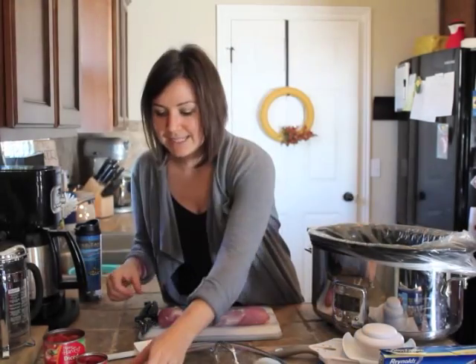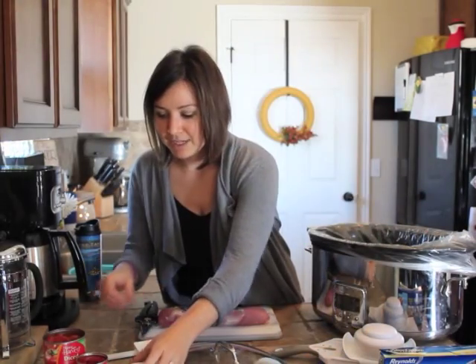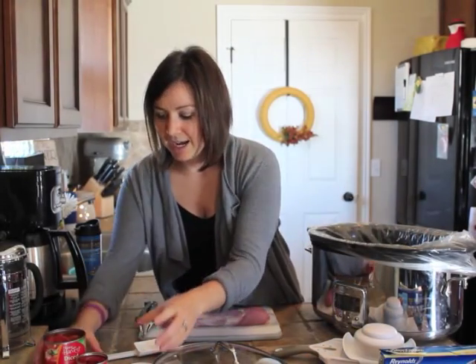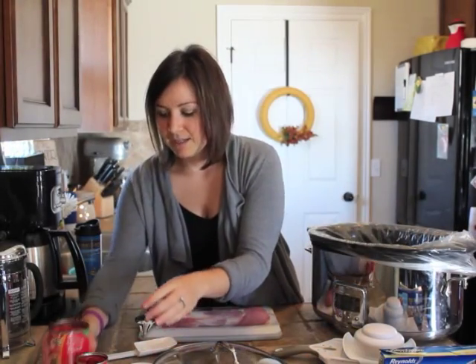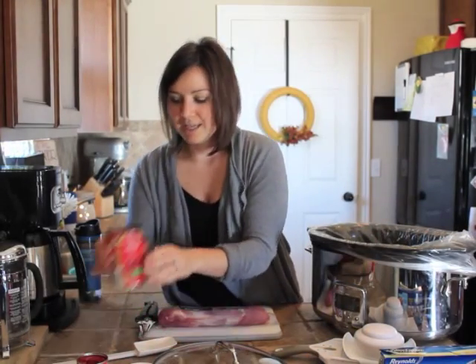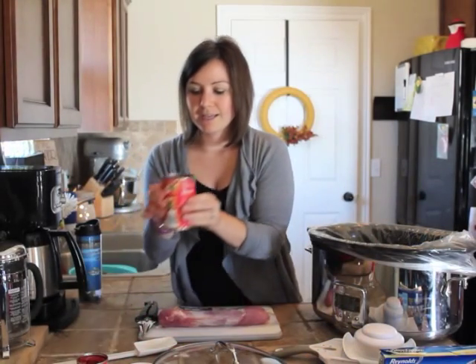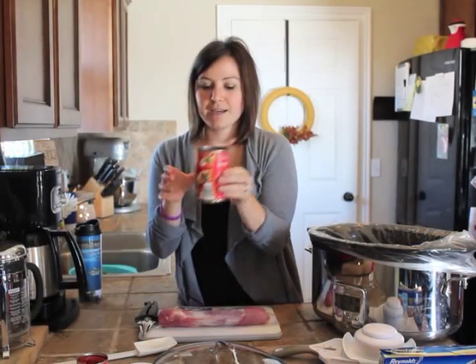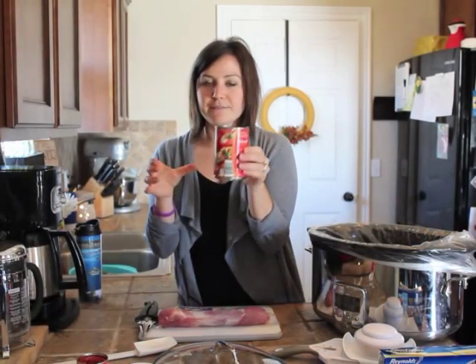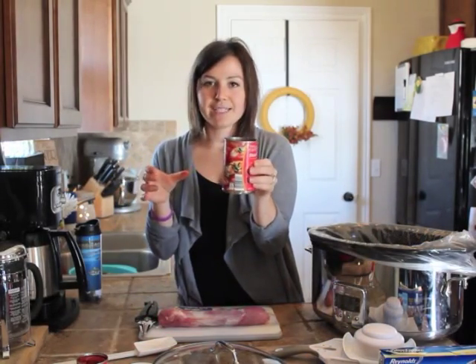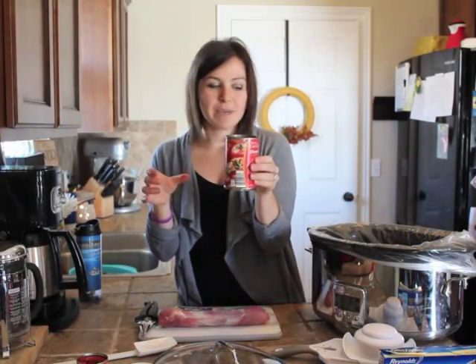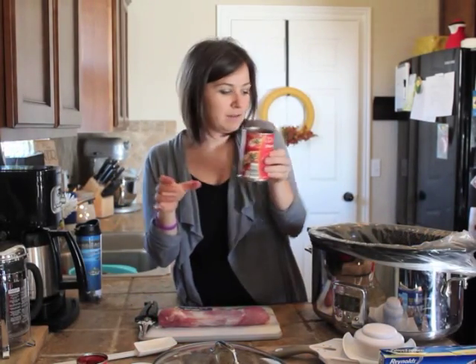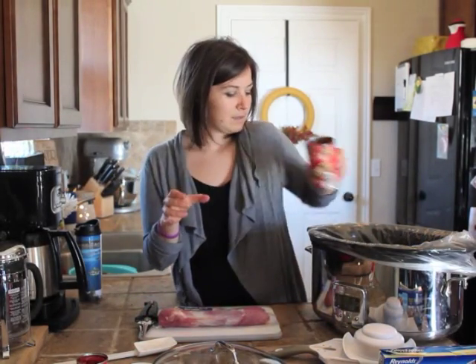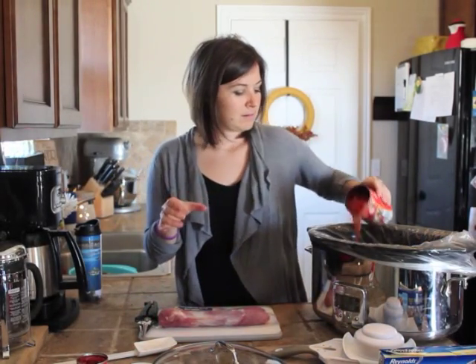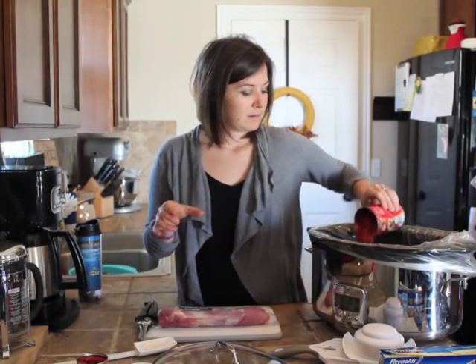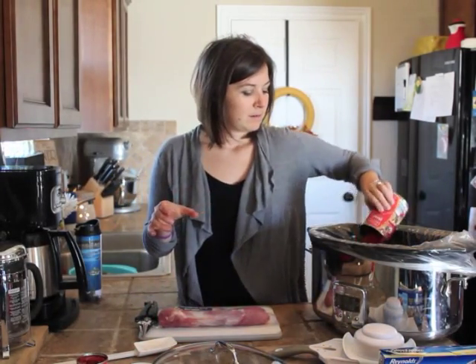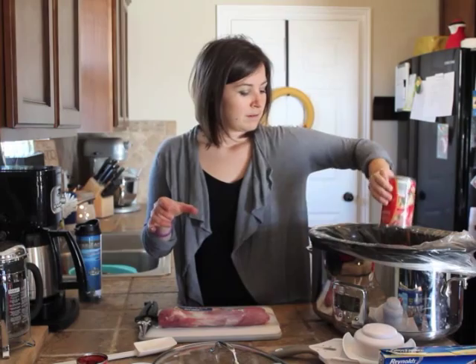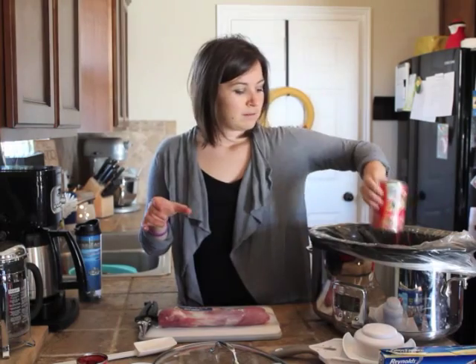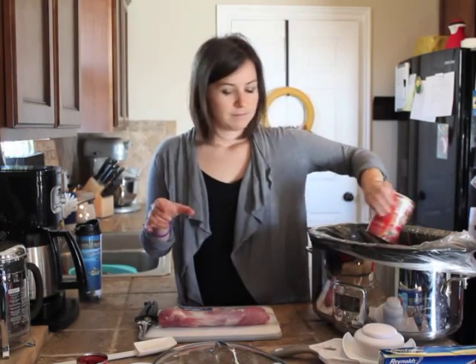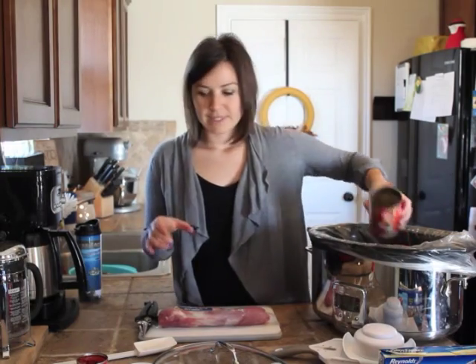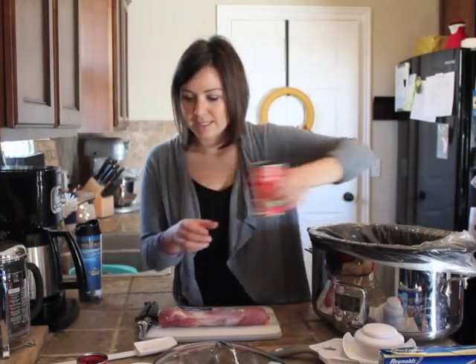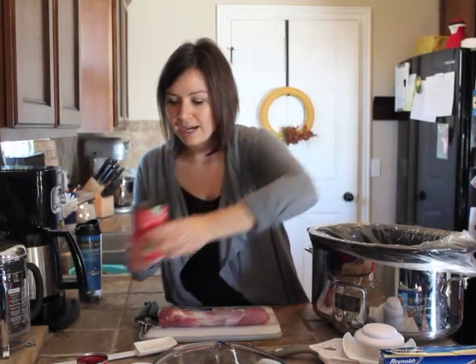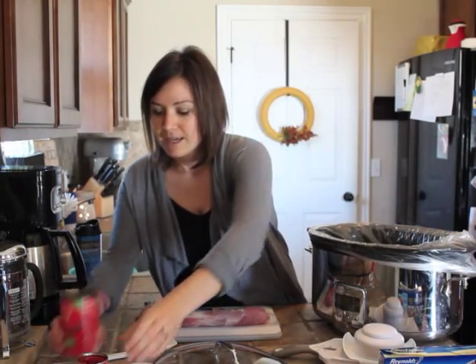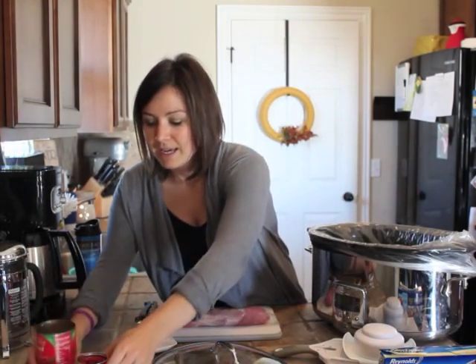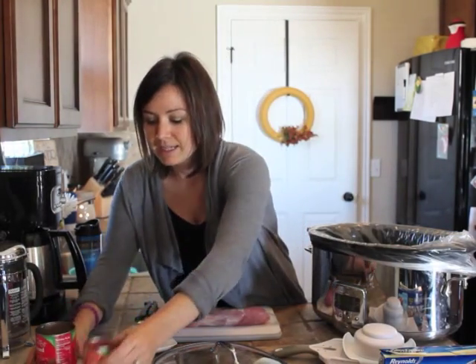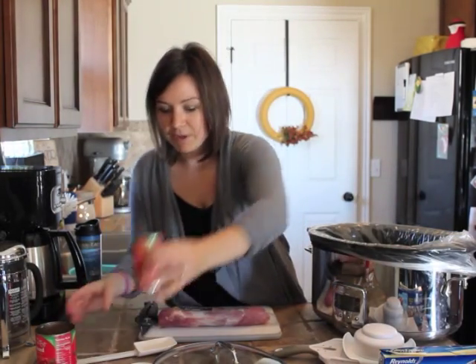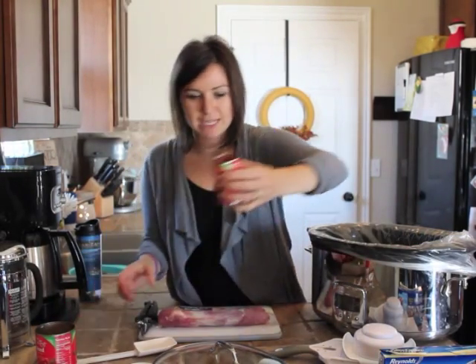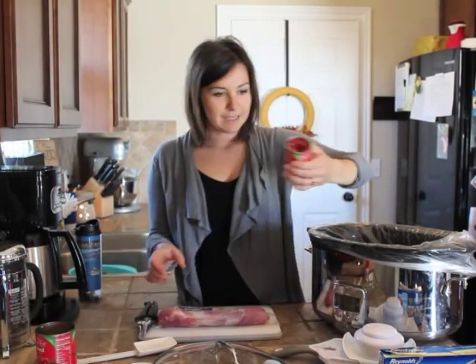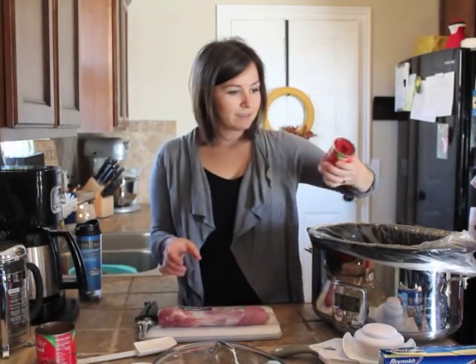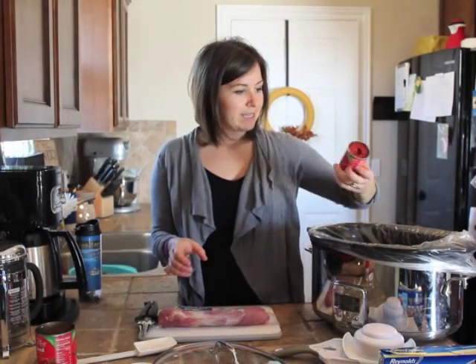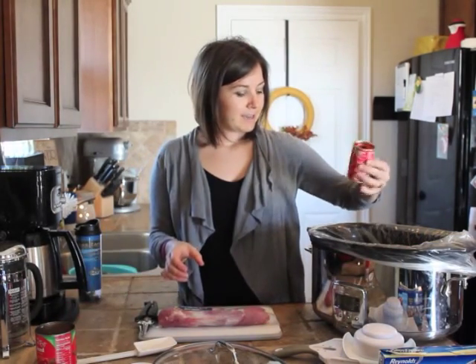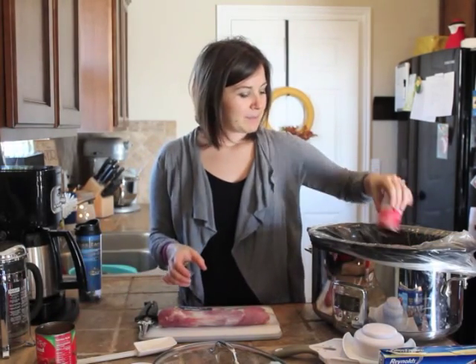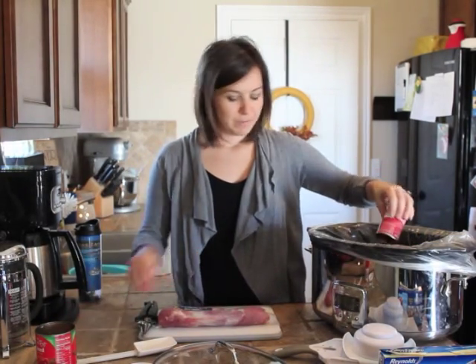Next, I'm going to add a can of diced tomatoes — easy as that. And I'm going to add a little can of tomato paste.